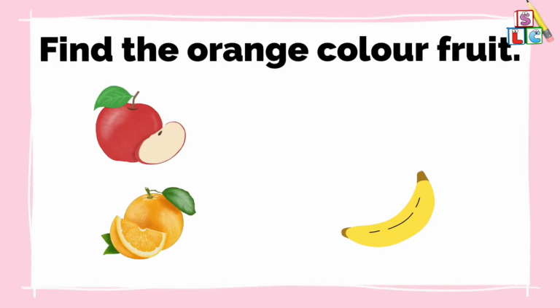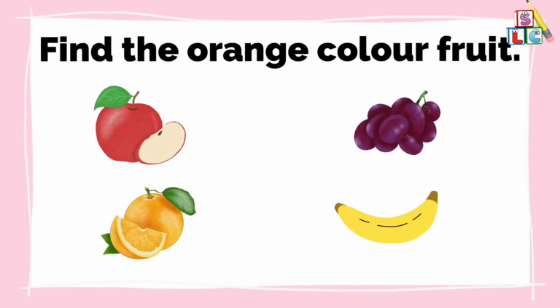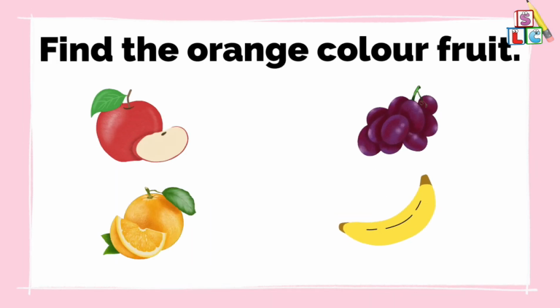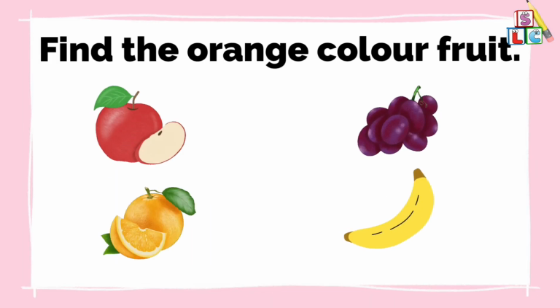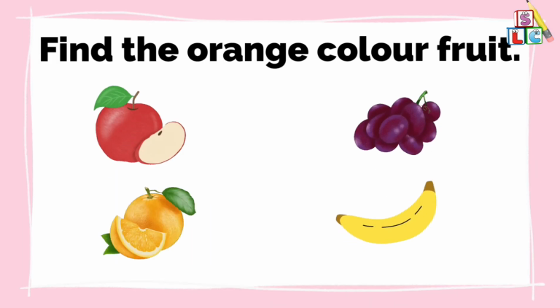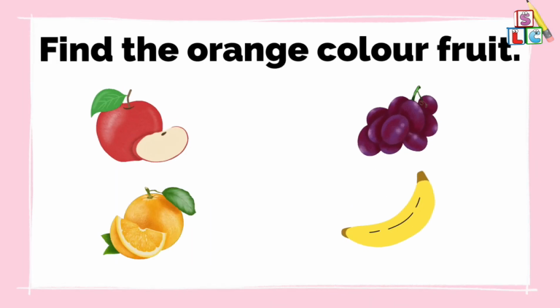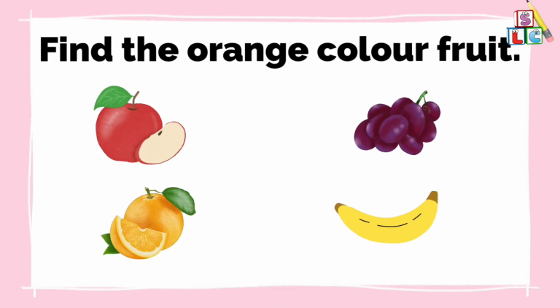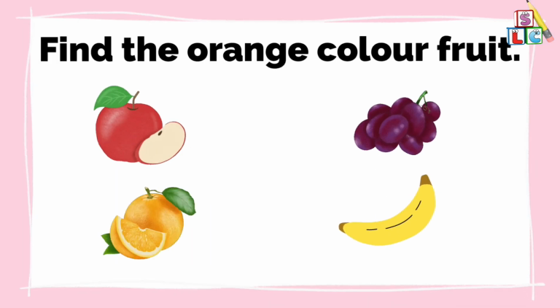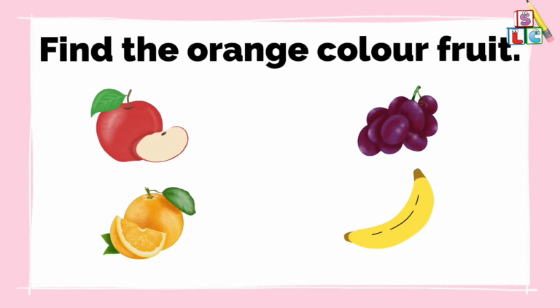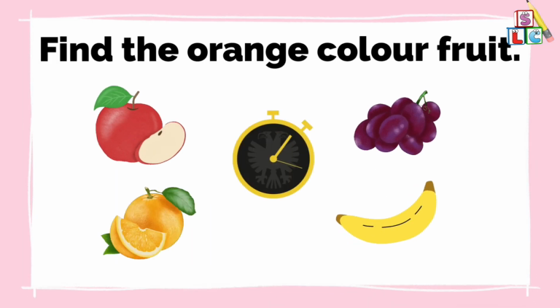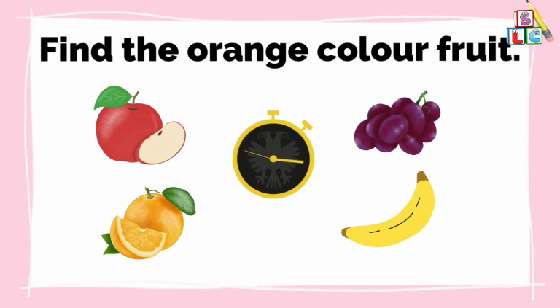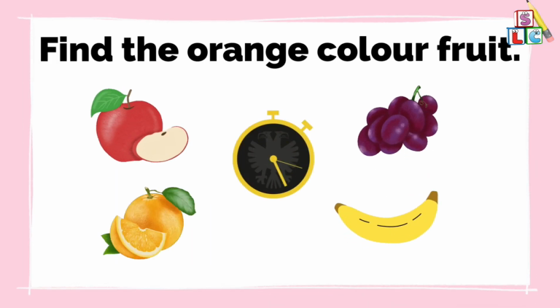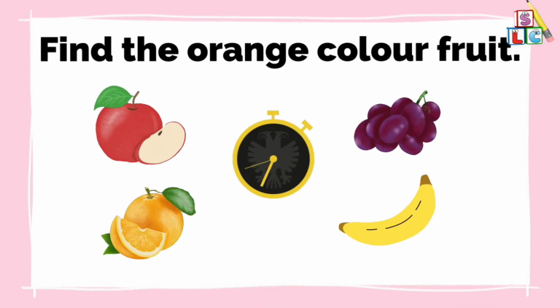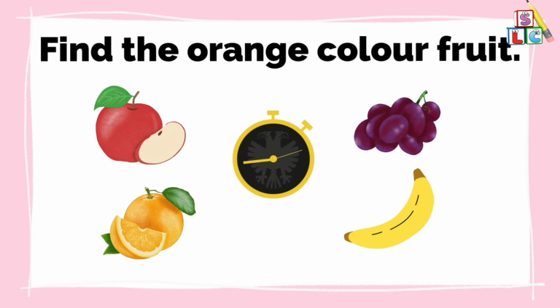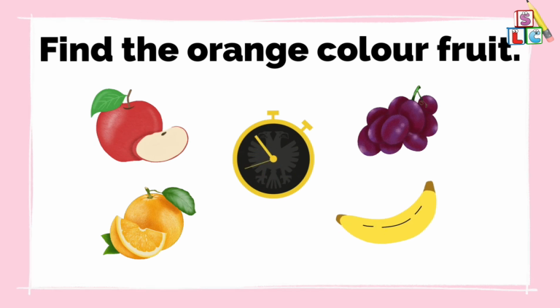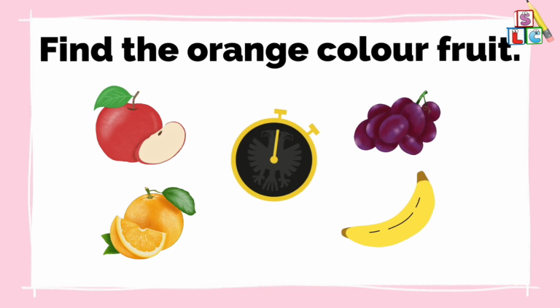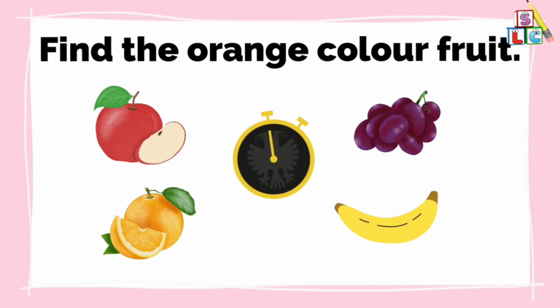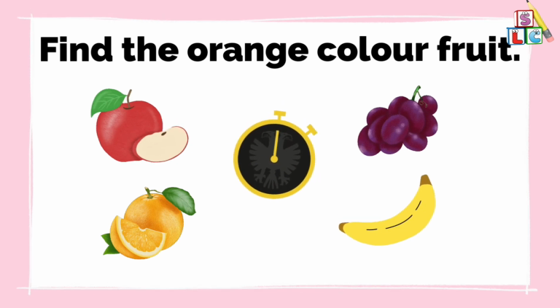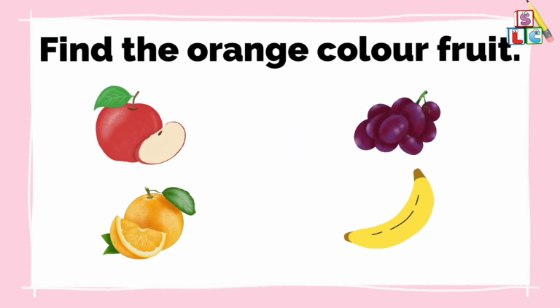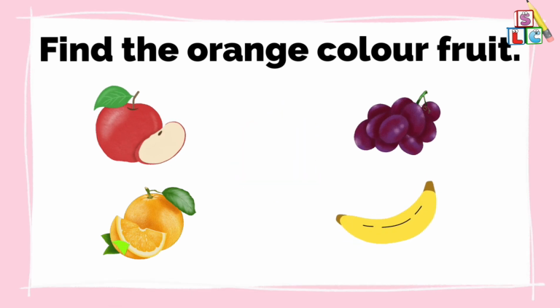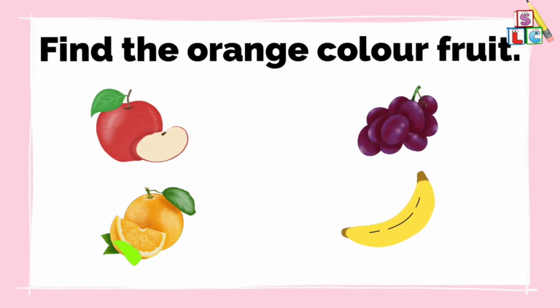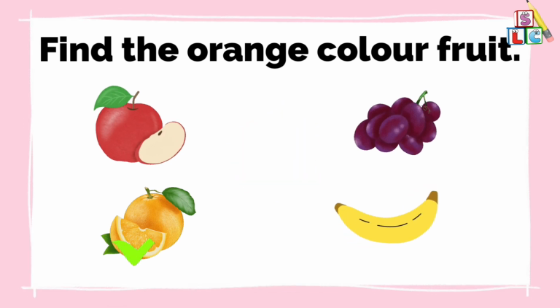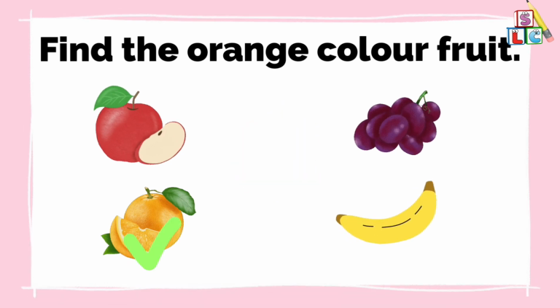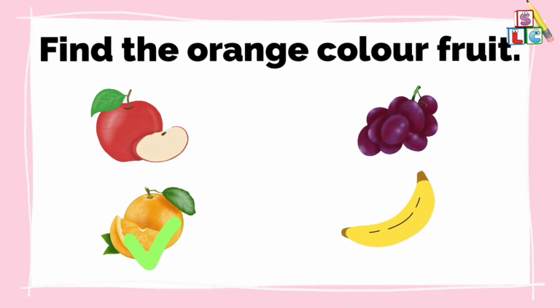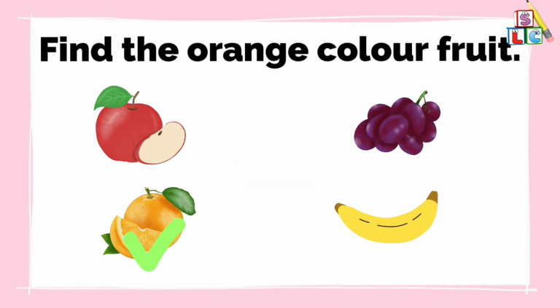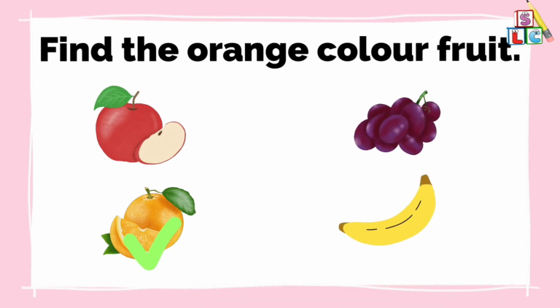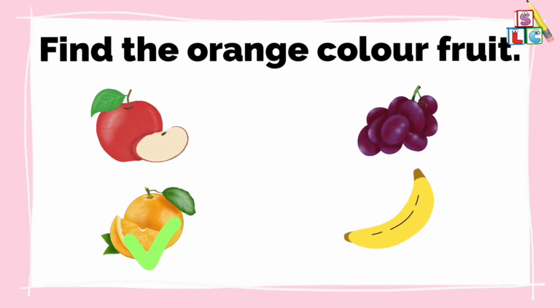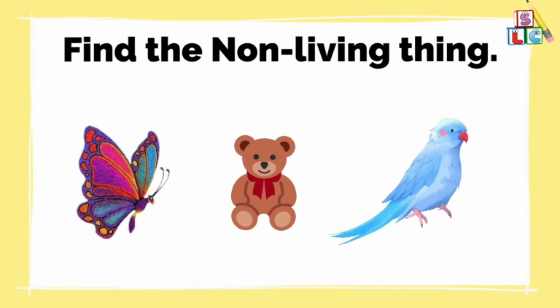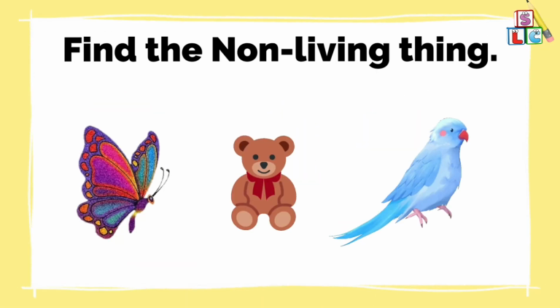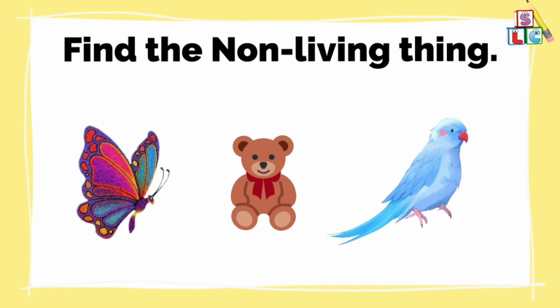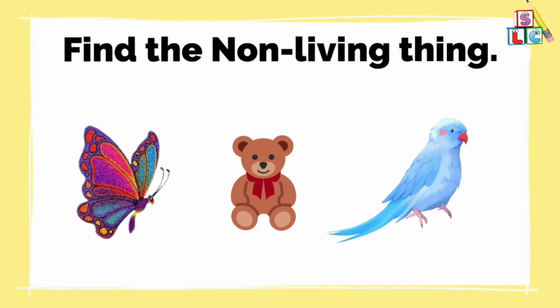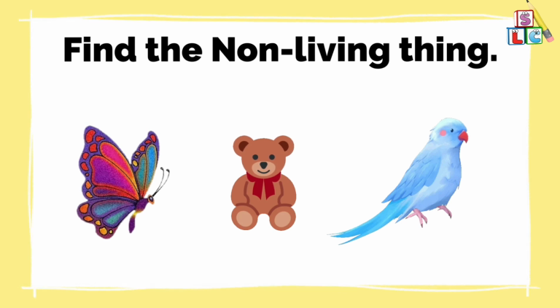Find the orange color fruit. Find the non-living thing.